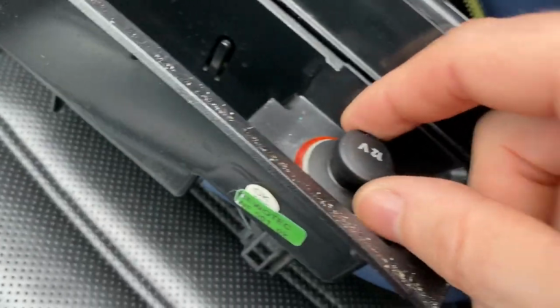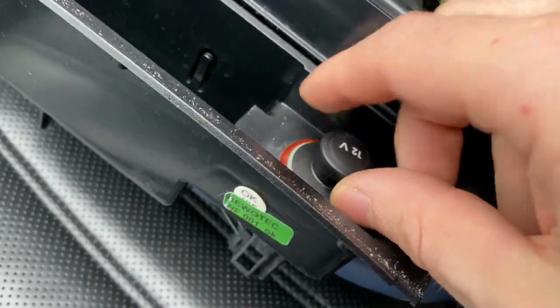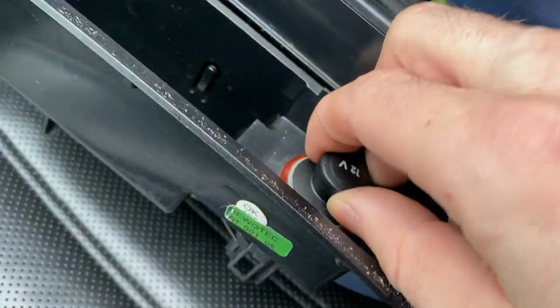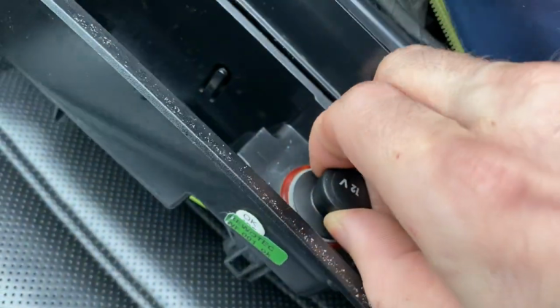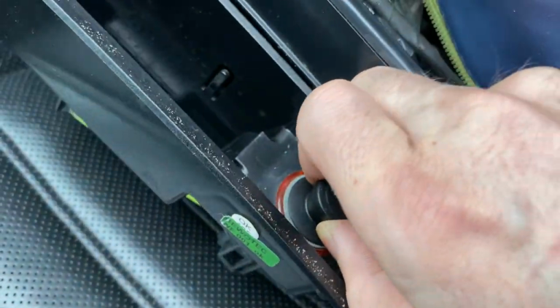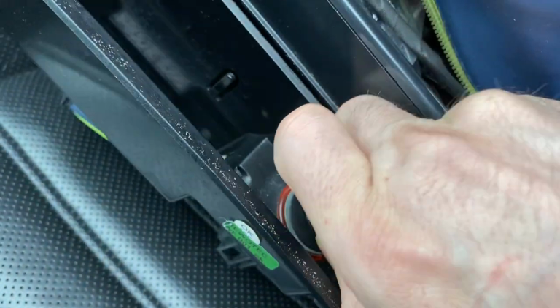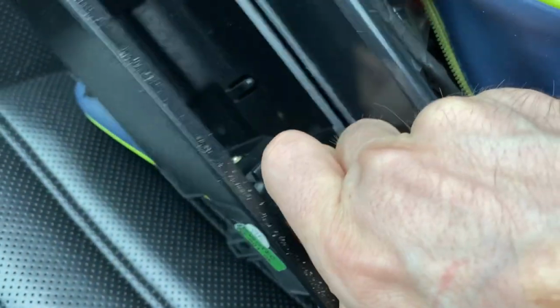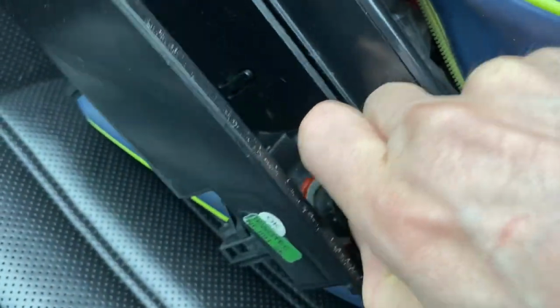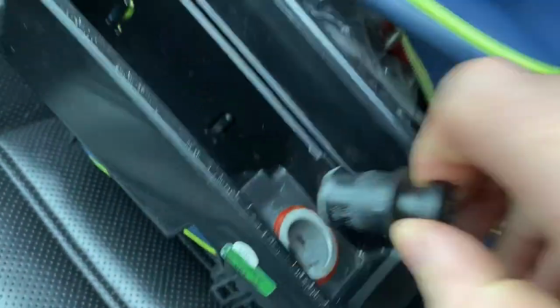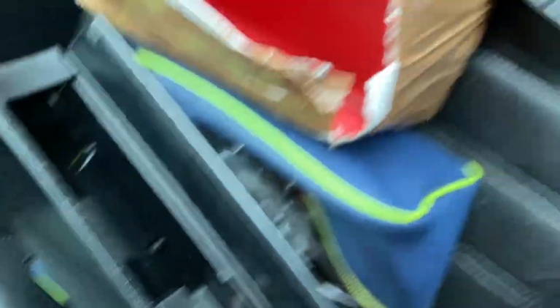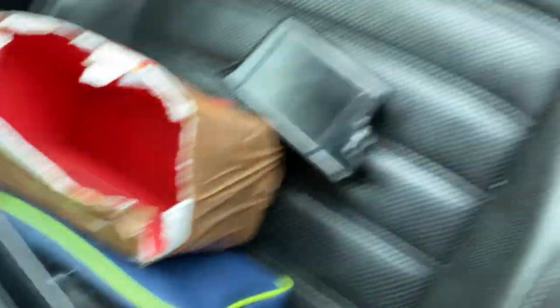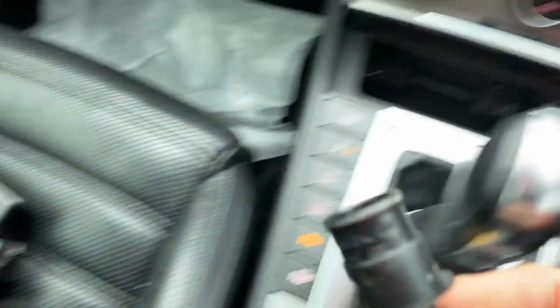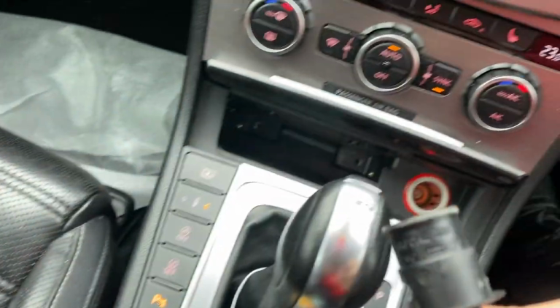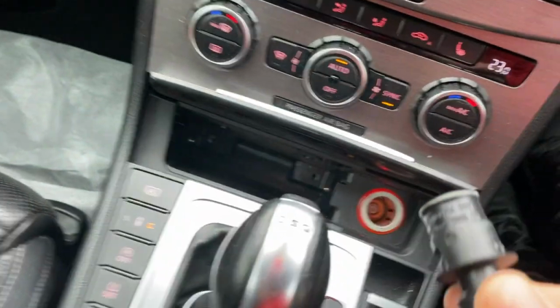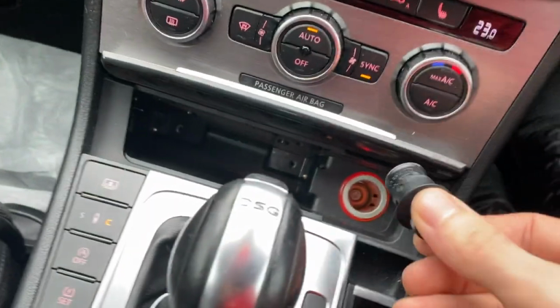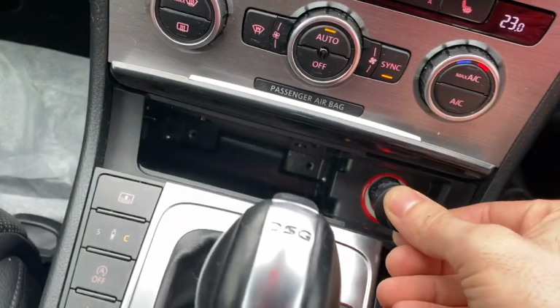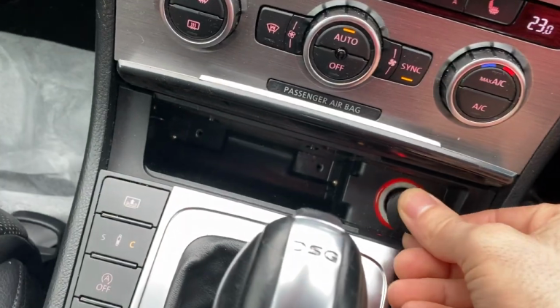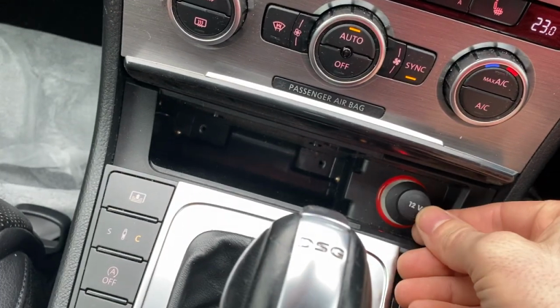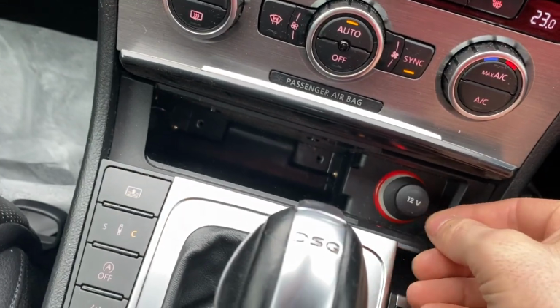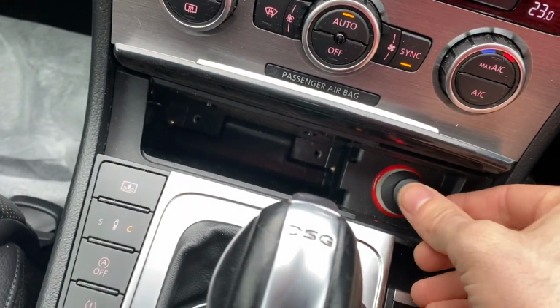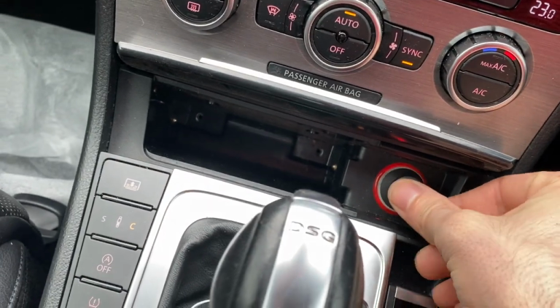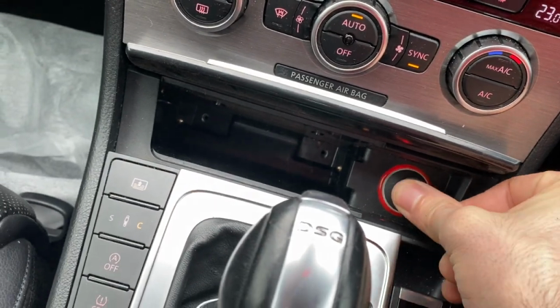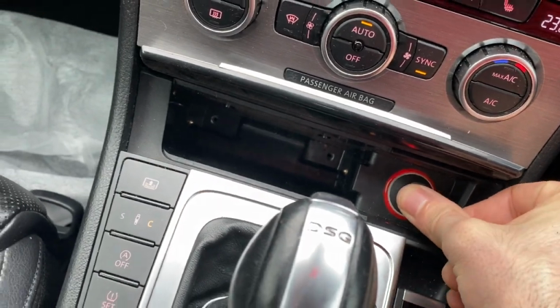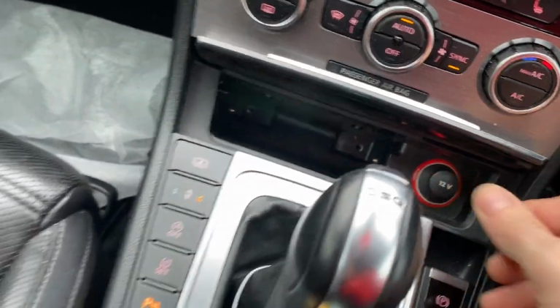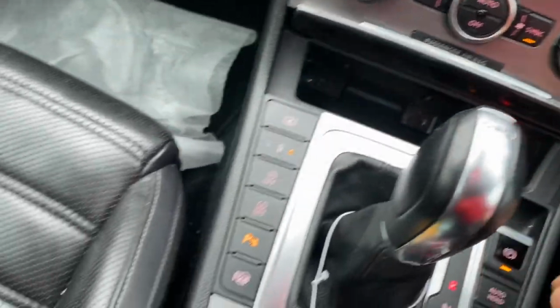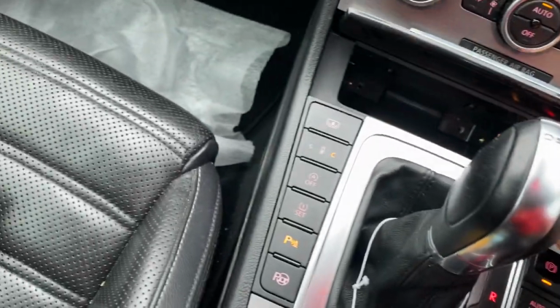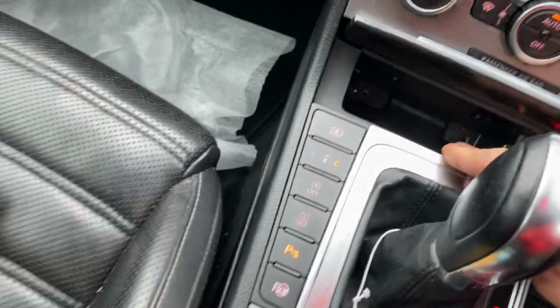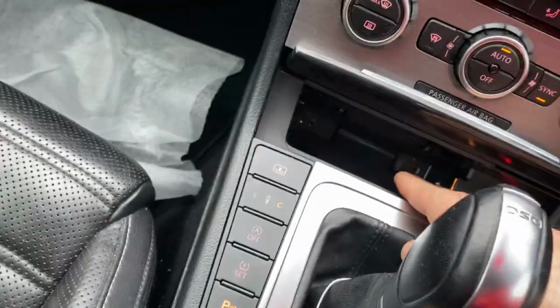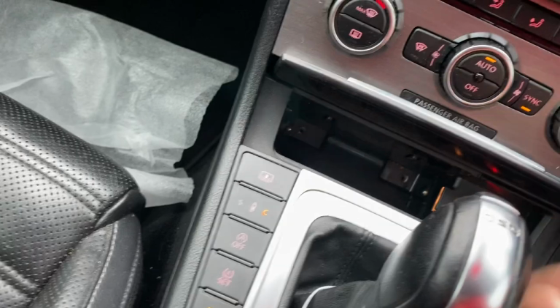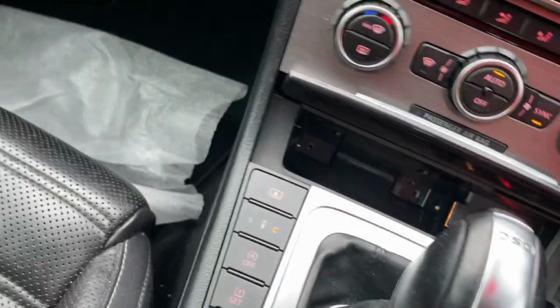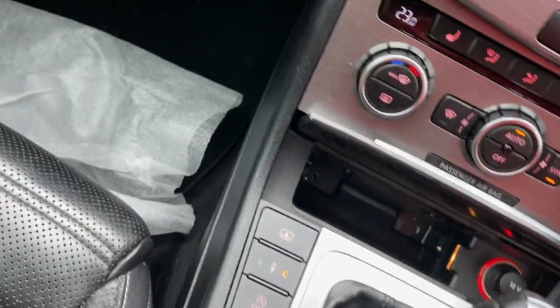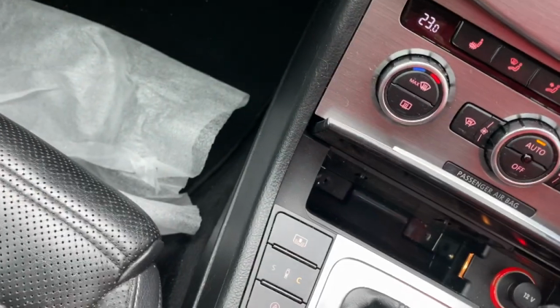Then we've got two left to put in. If you have something like this from the old one — I've got a little plug — put that back in there, and then put that back in, and then the screws.